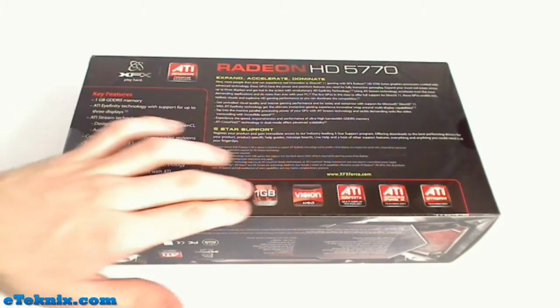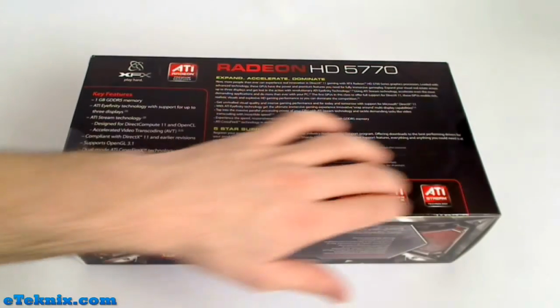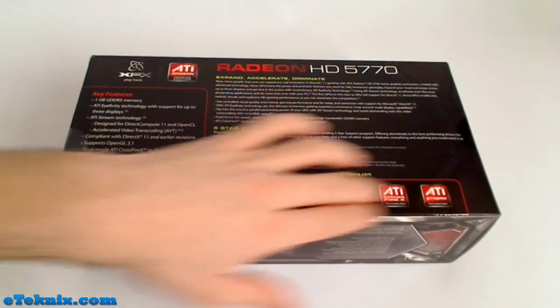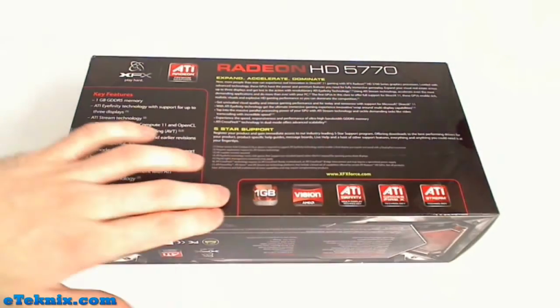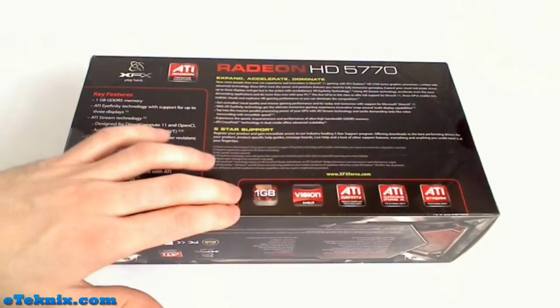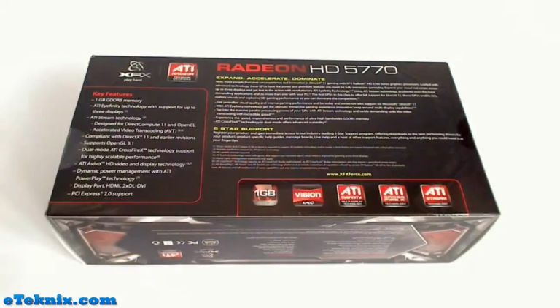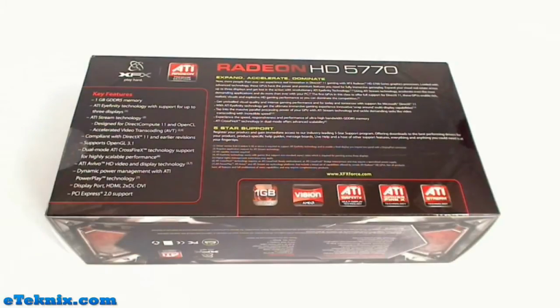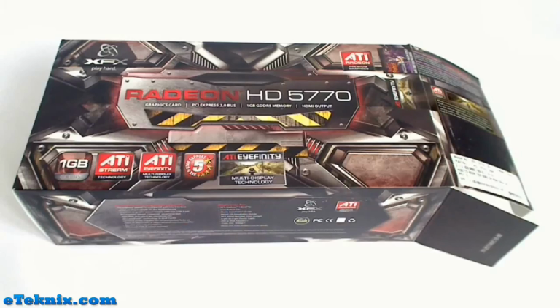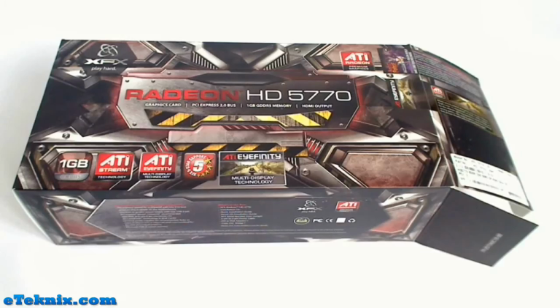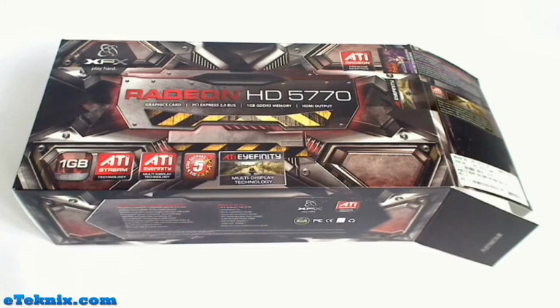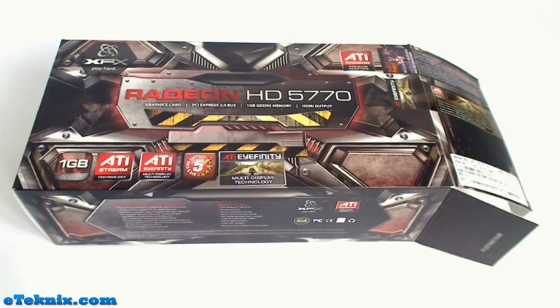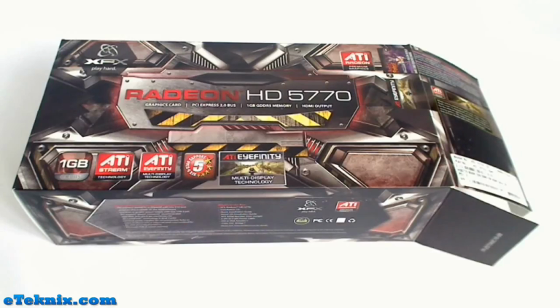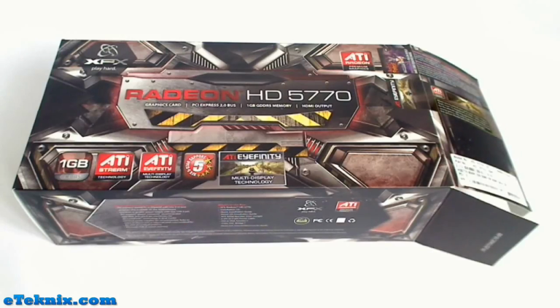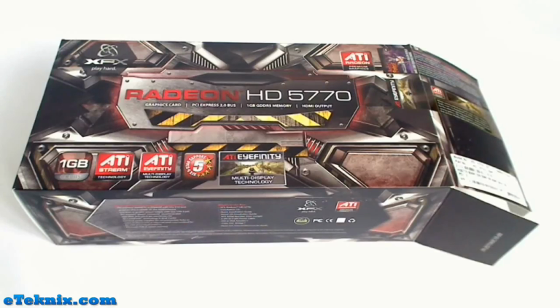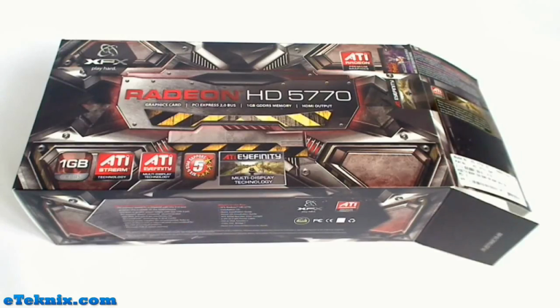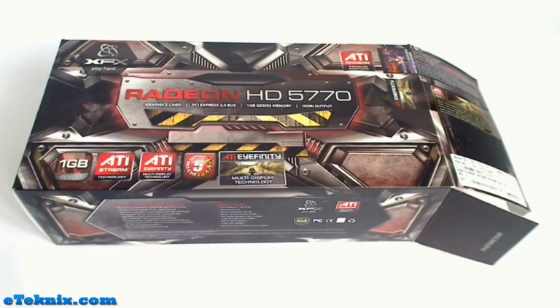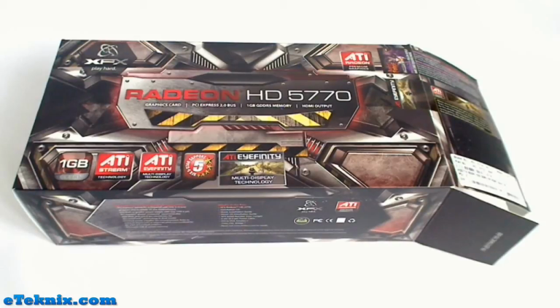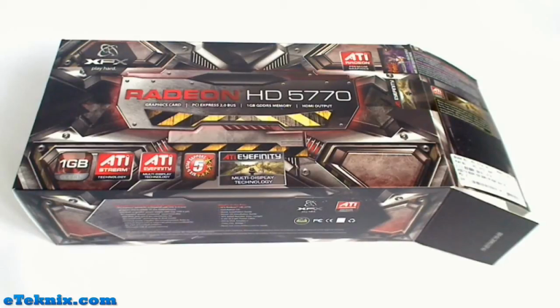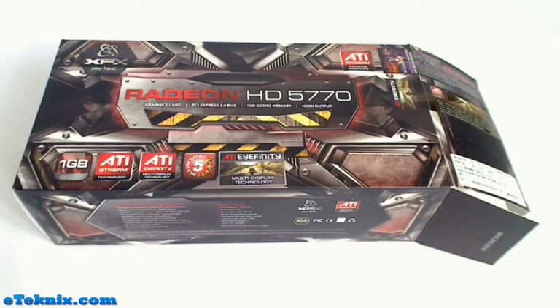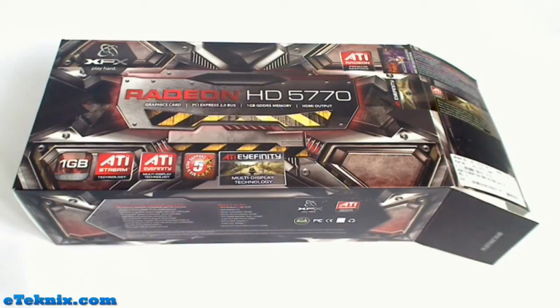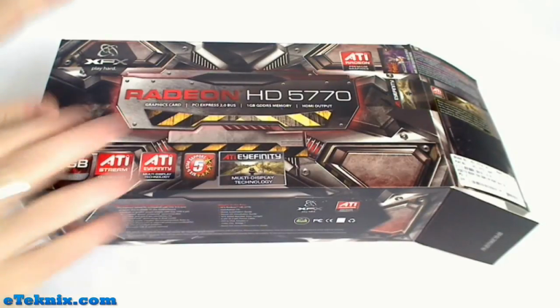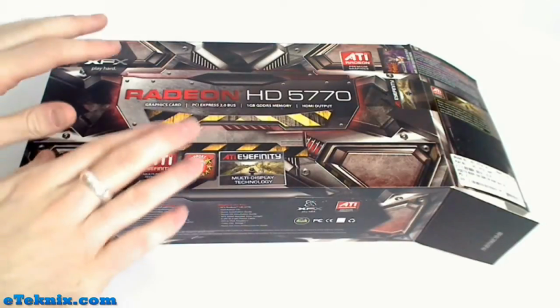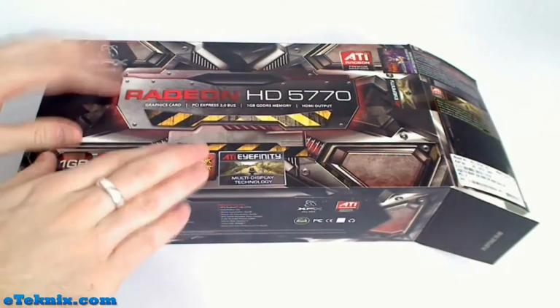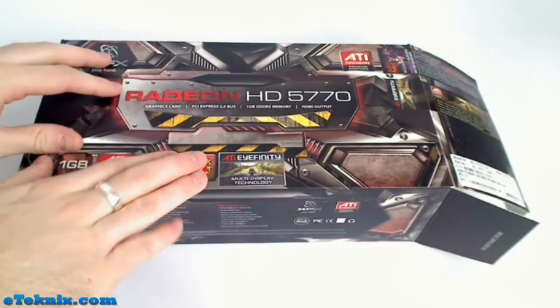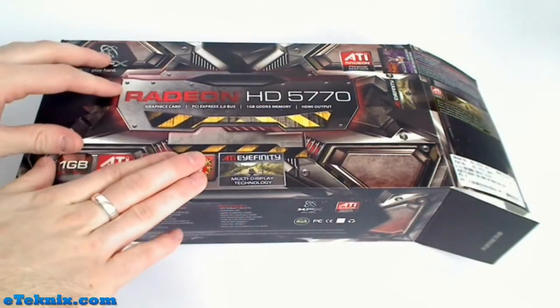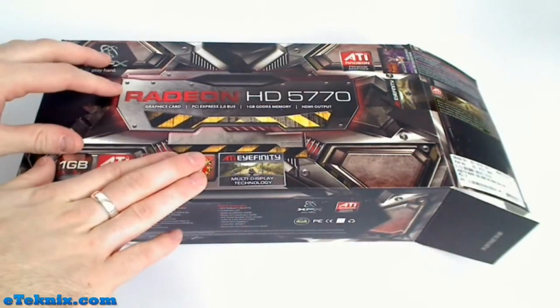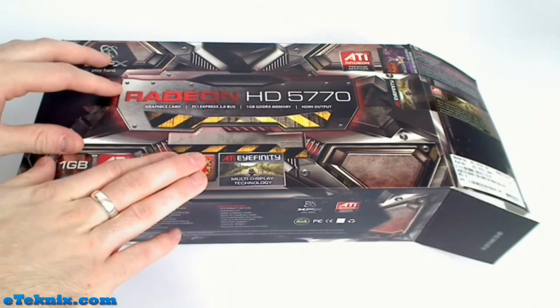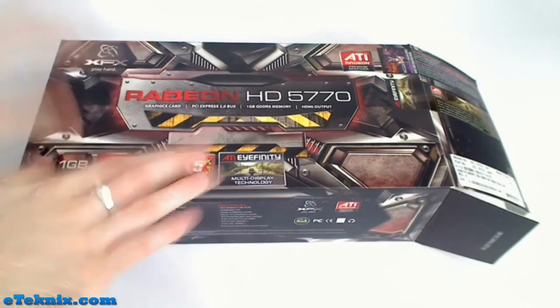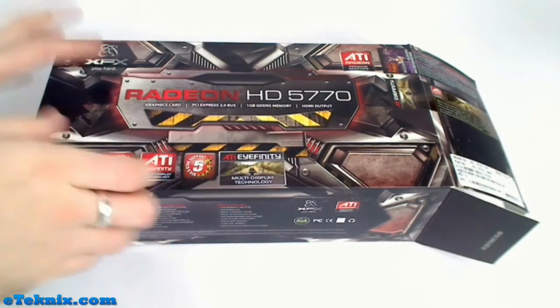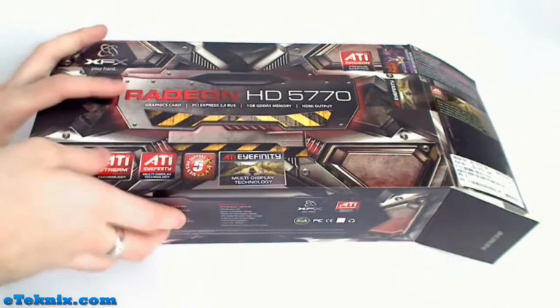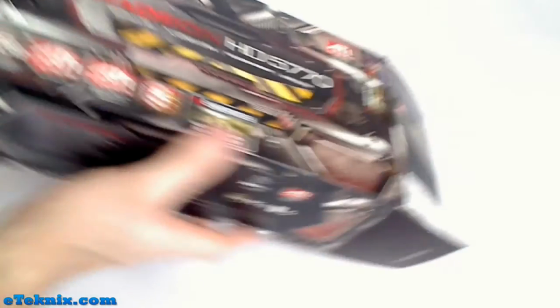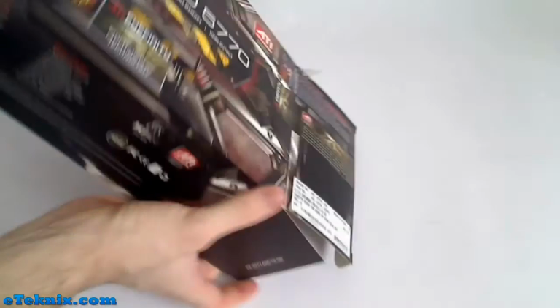Some of the logos for the technologies are printed down here. Upon talking to the marketing guys at XFX, they've clearly said that one of the most important things they've done with the Radeon HD 5 series is change the box, which is always a nice little thing.